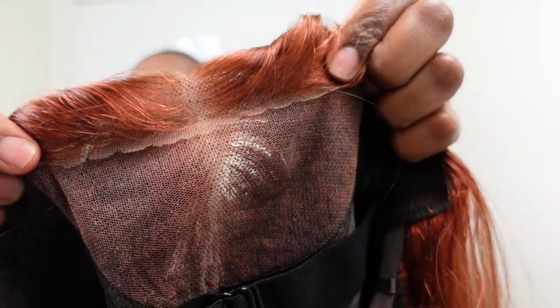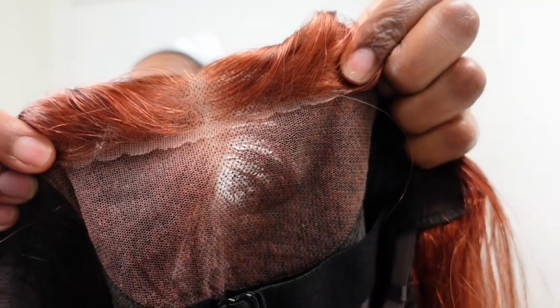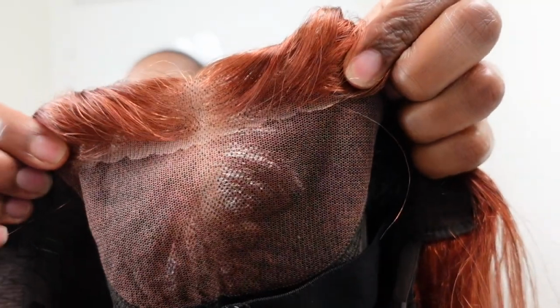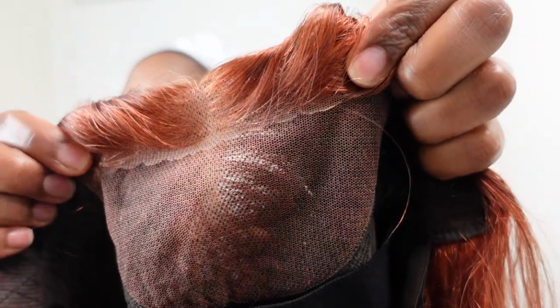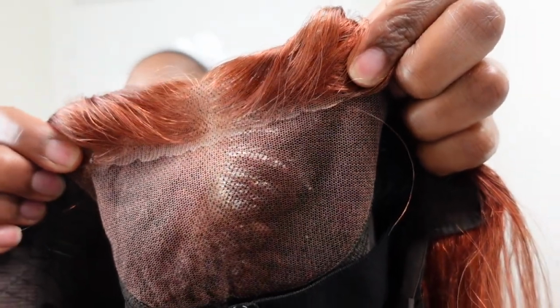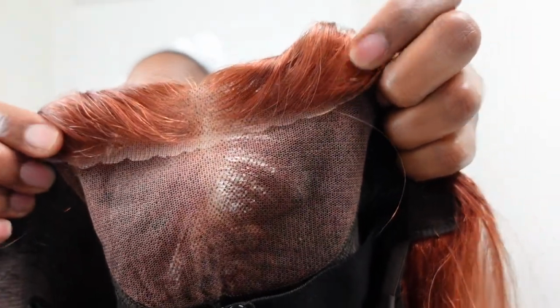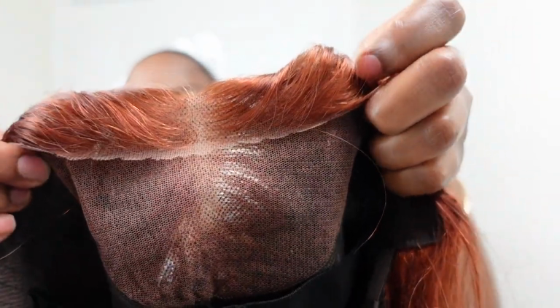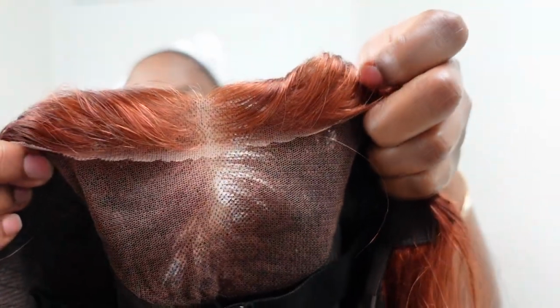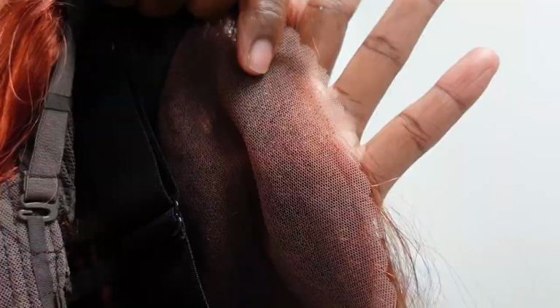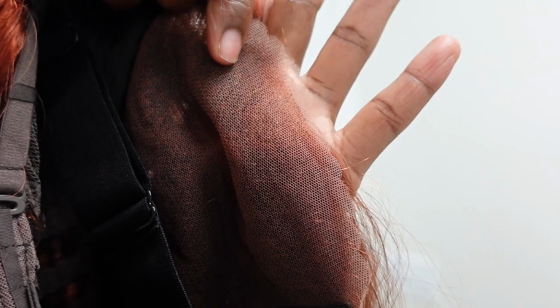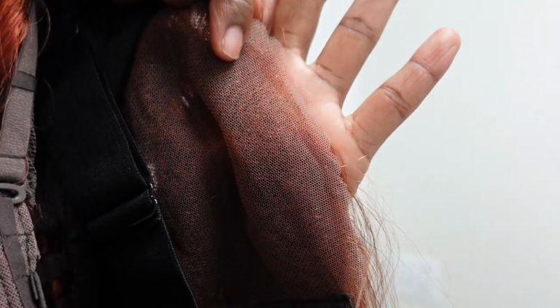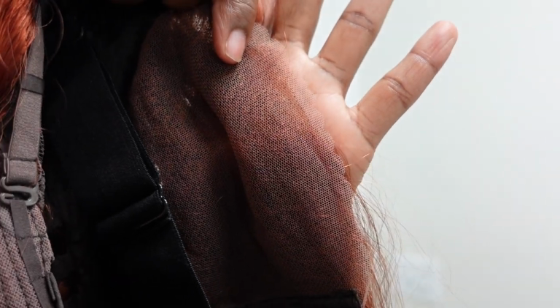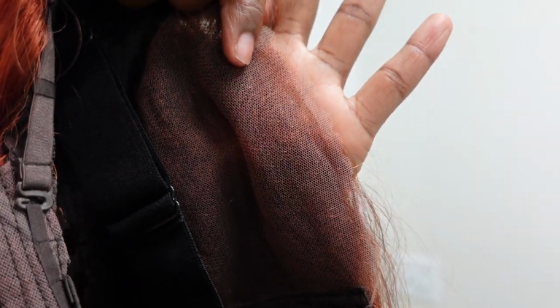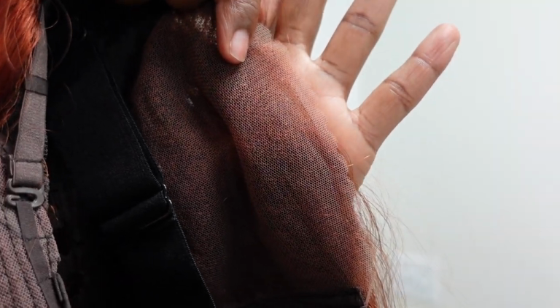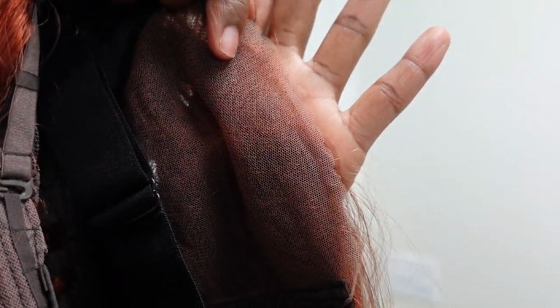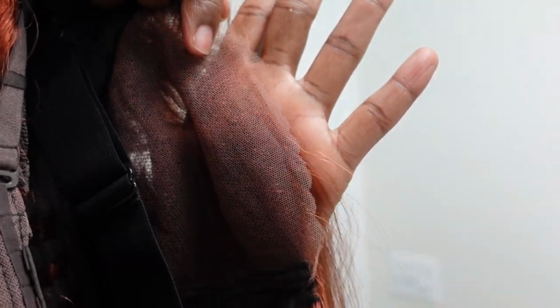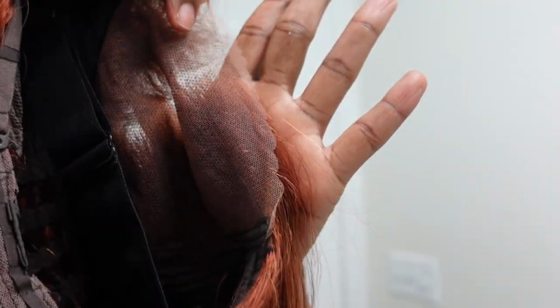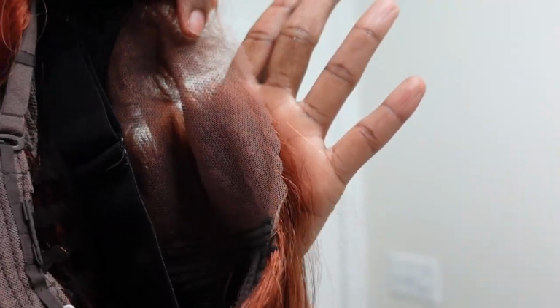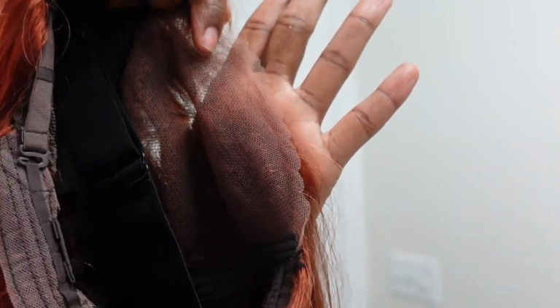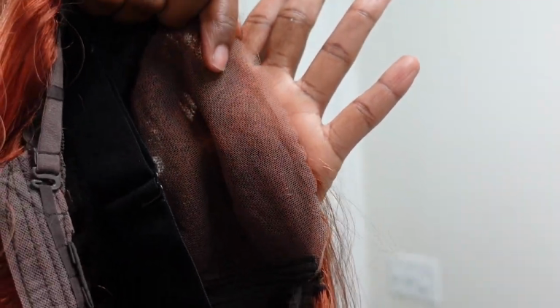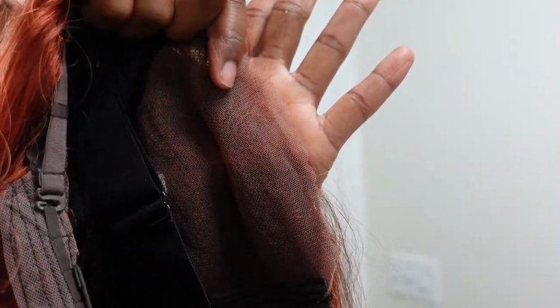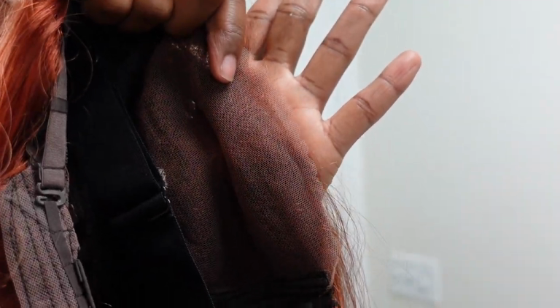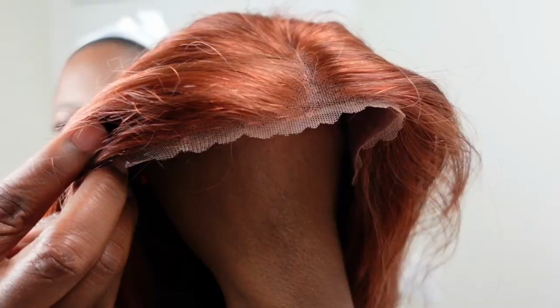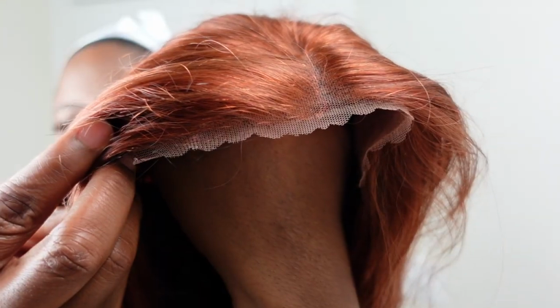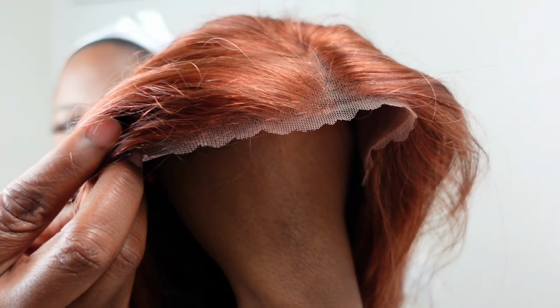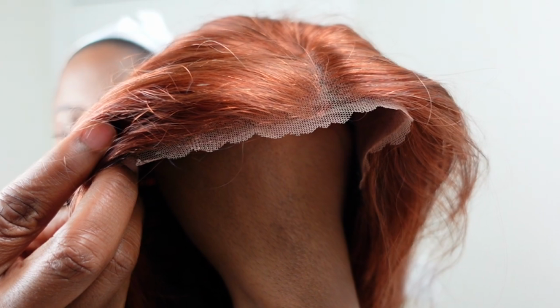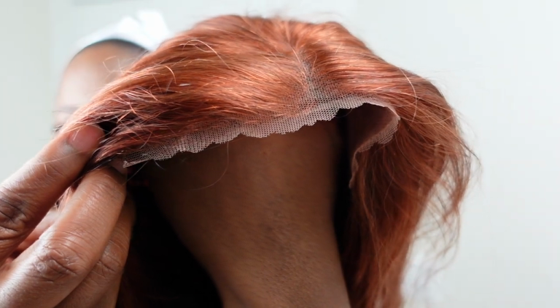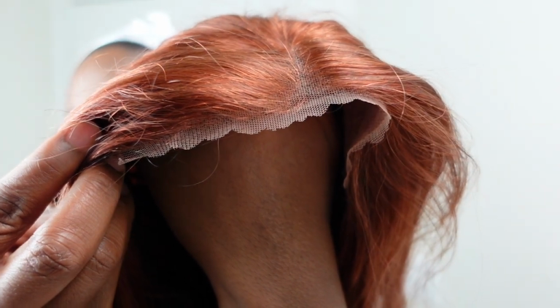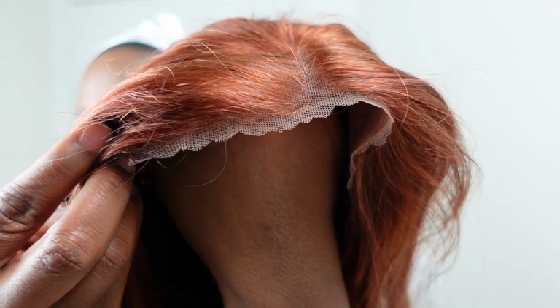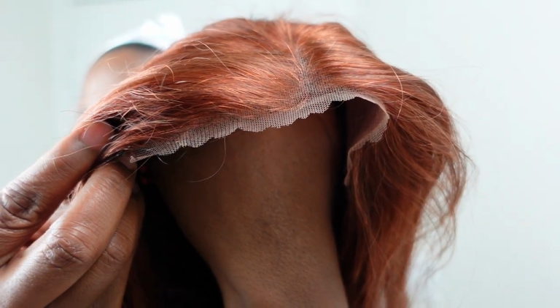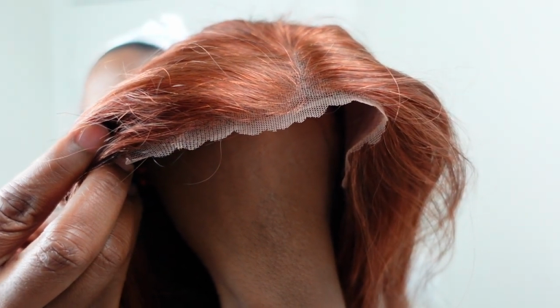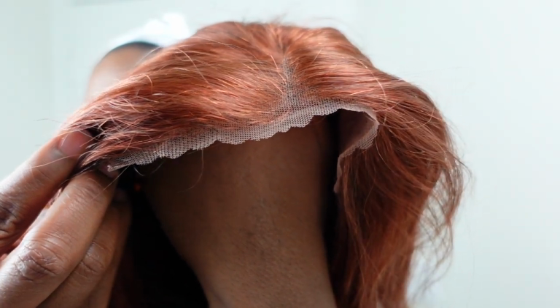This is what the lace looks like up close. They already pre-cut it in like a scallopy type of pattern so that it won't be as detectable.